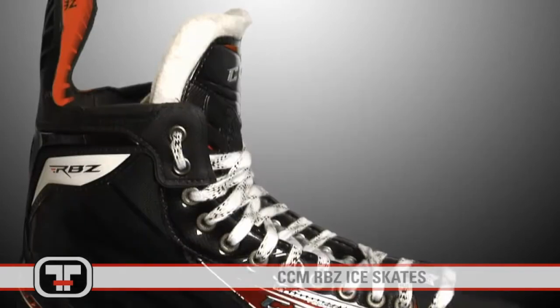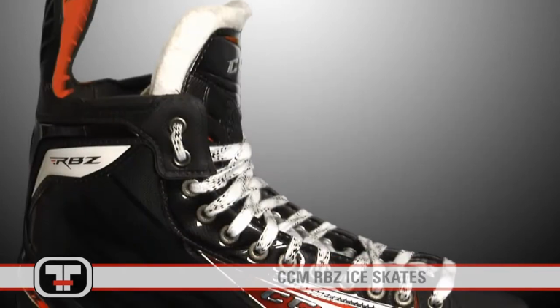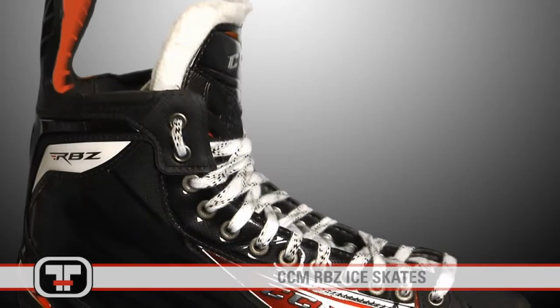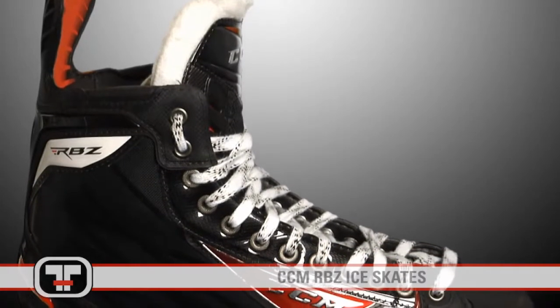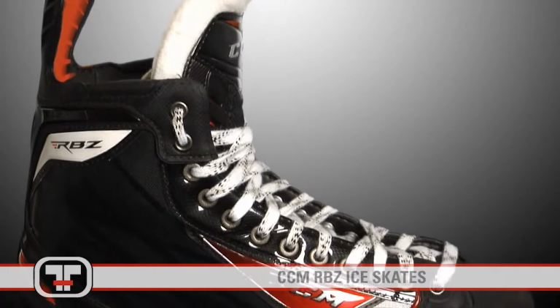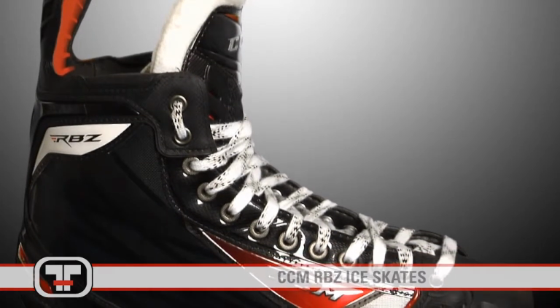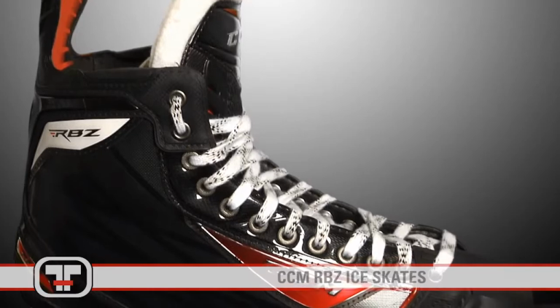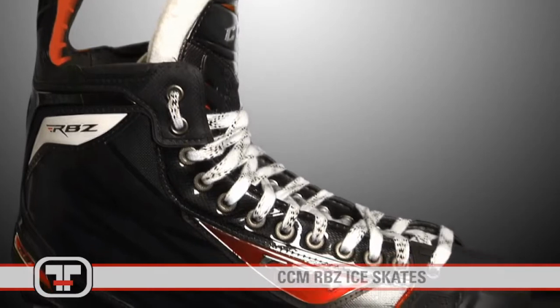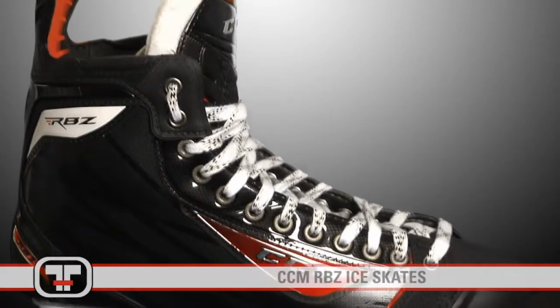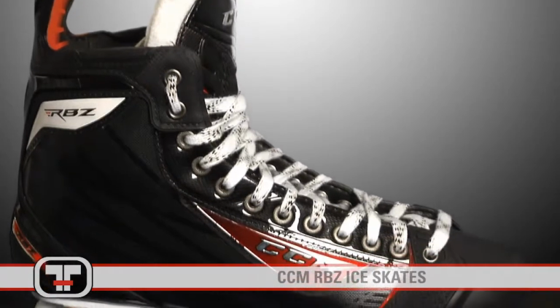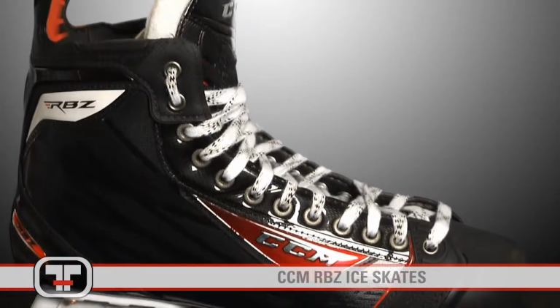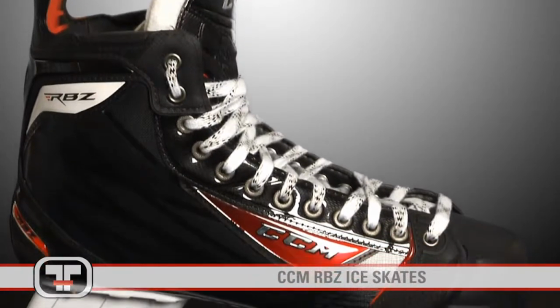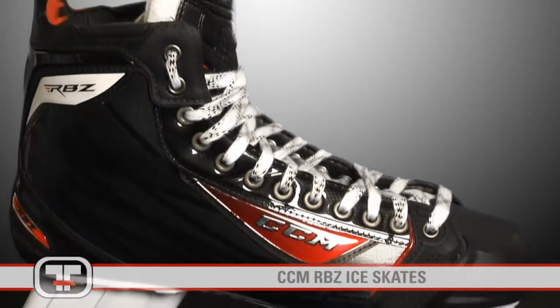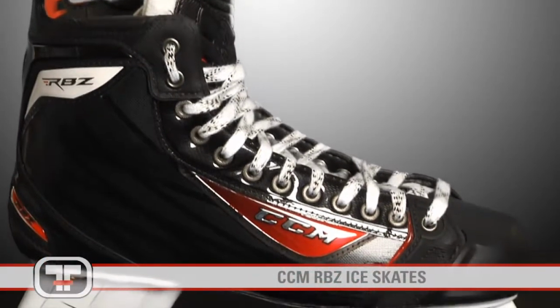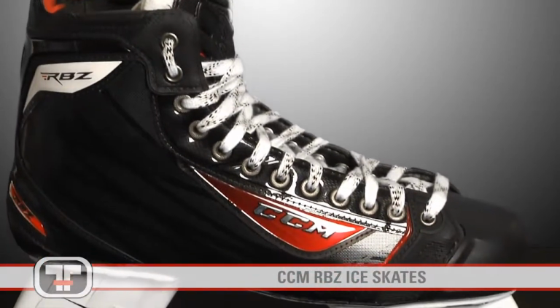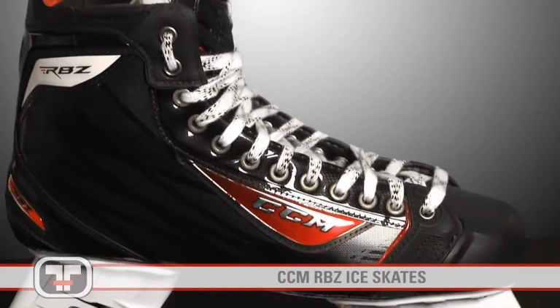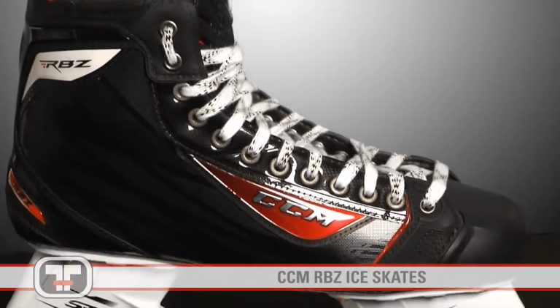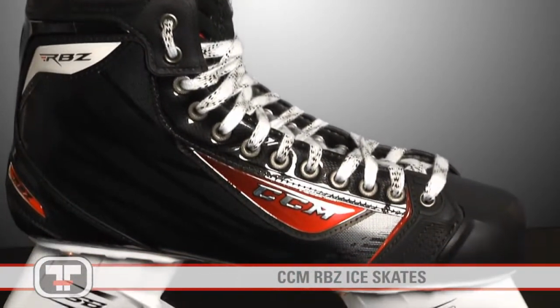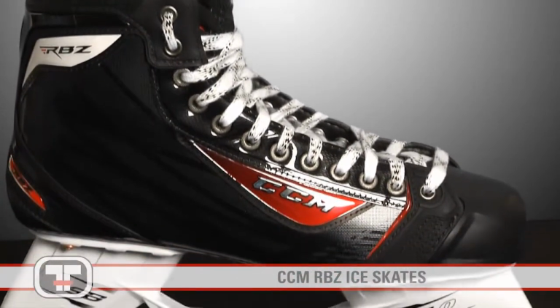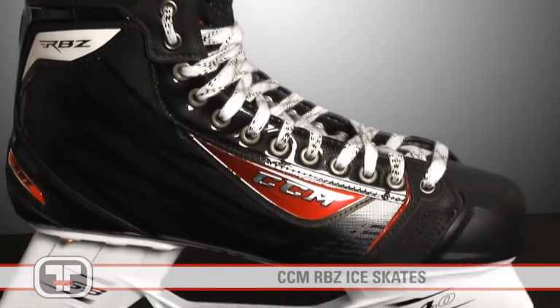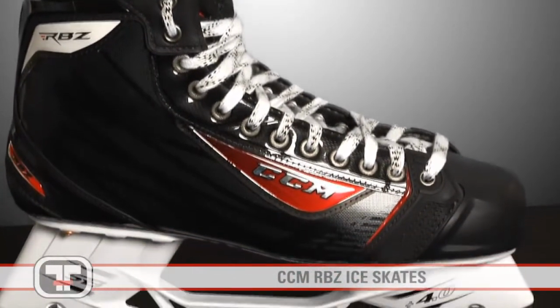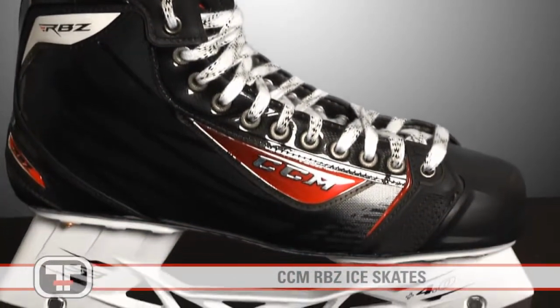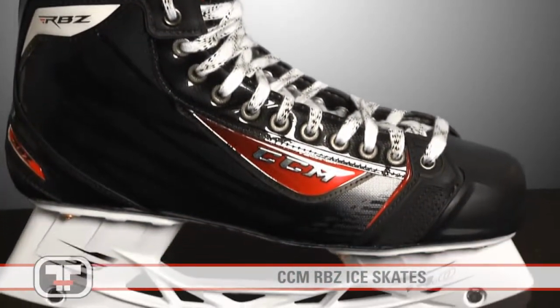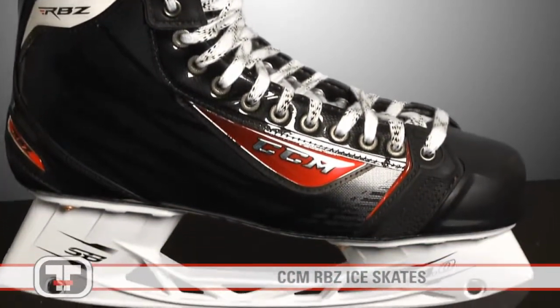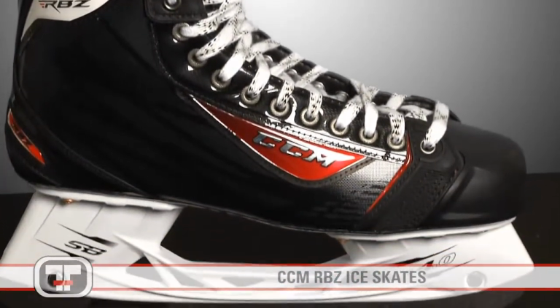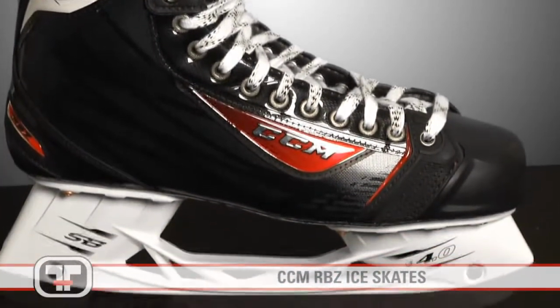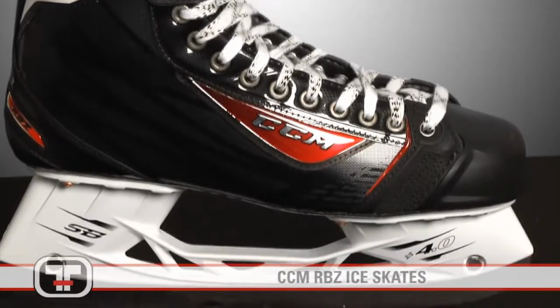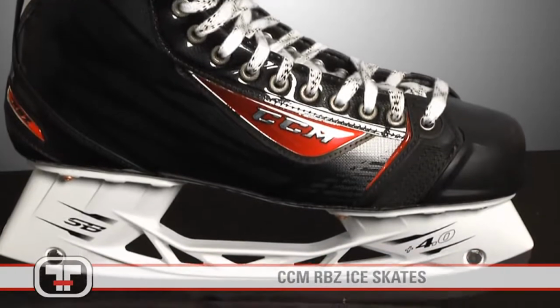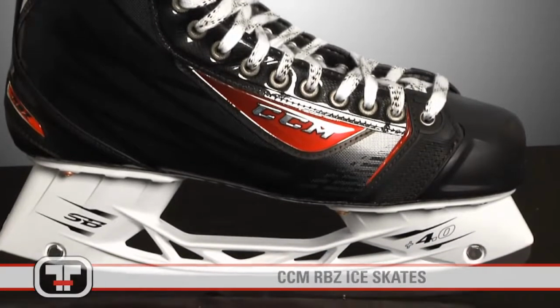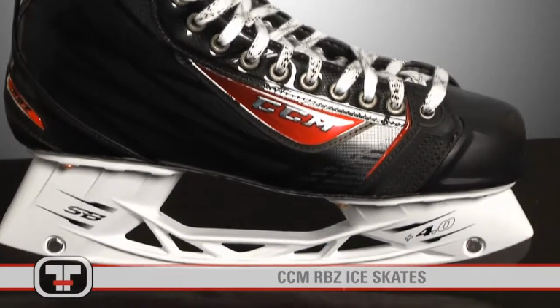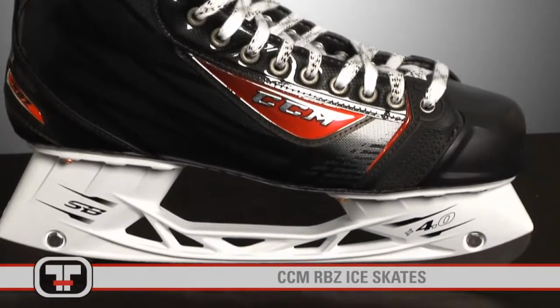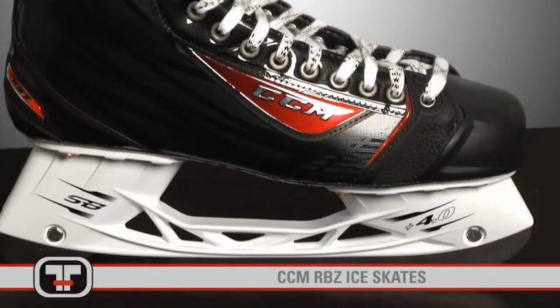The RBZ Skate is fully heat moldable and includes a Clarino liner with a smooth contour design, enhancing the fit and comfort for high performance.